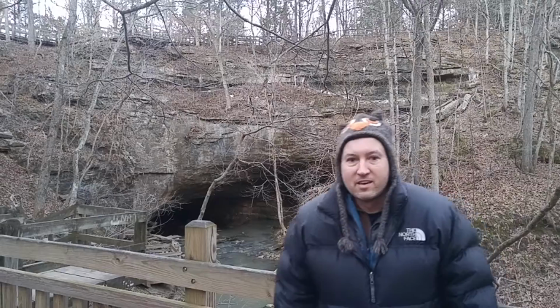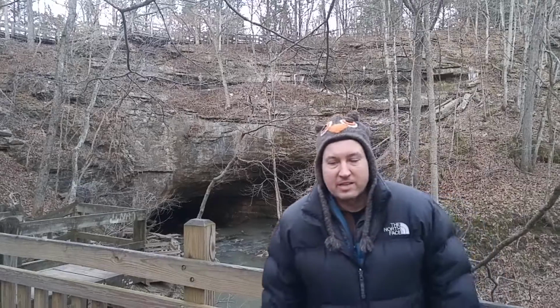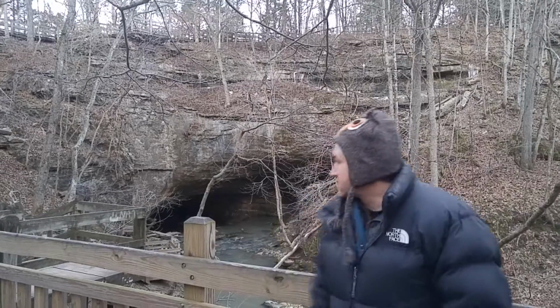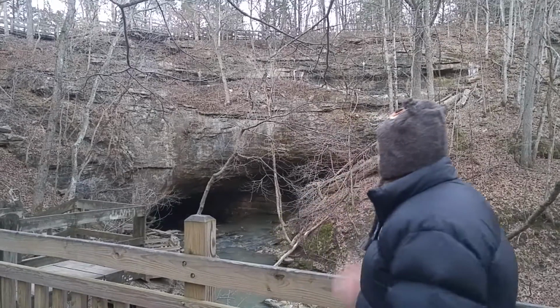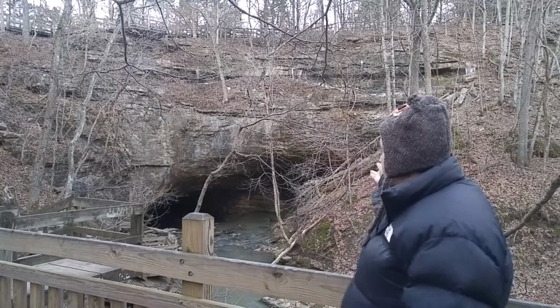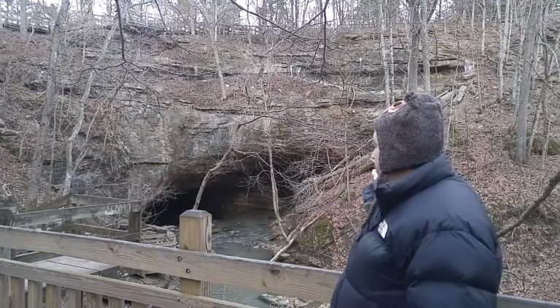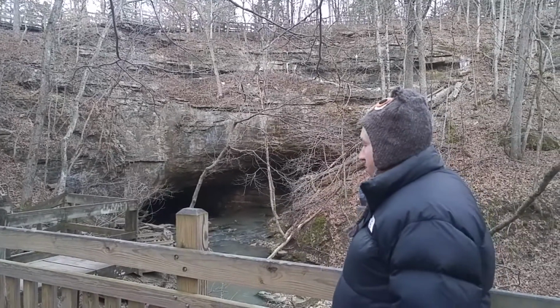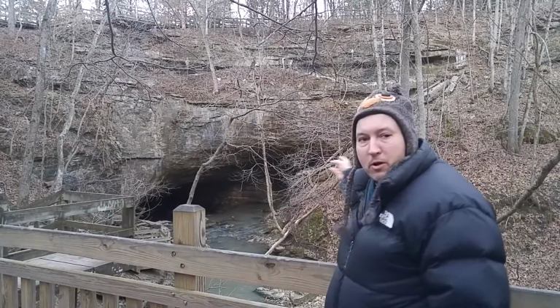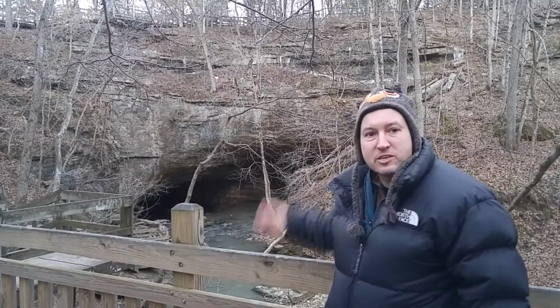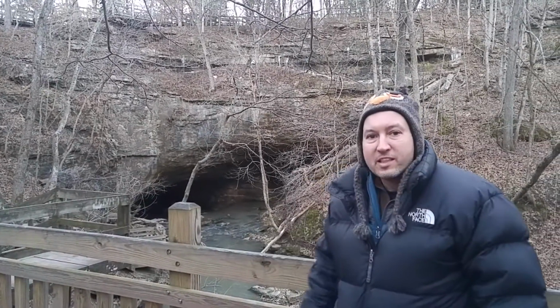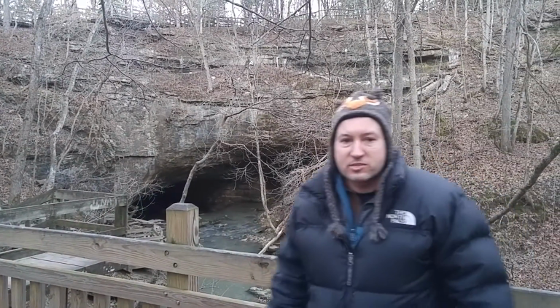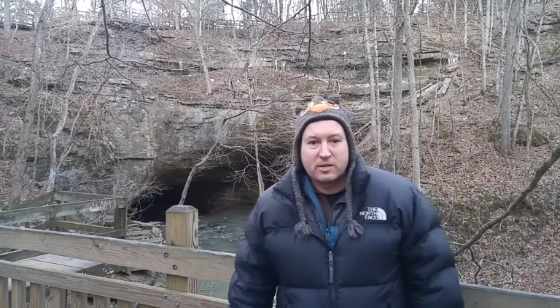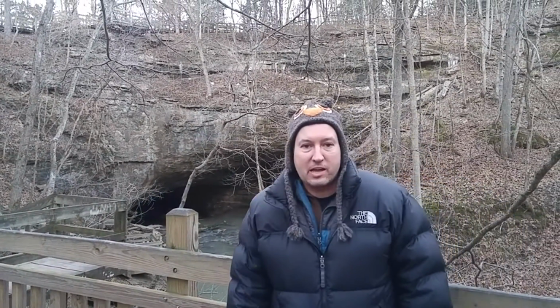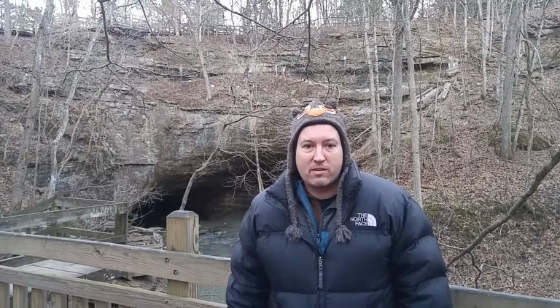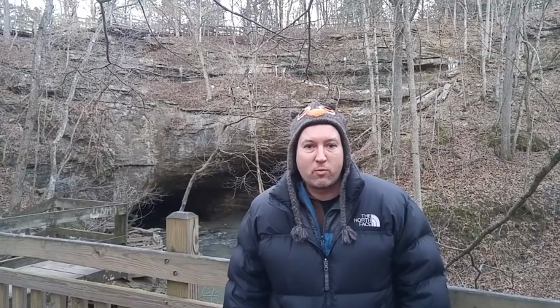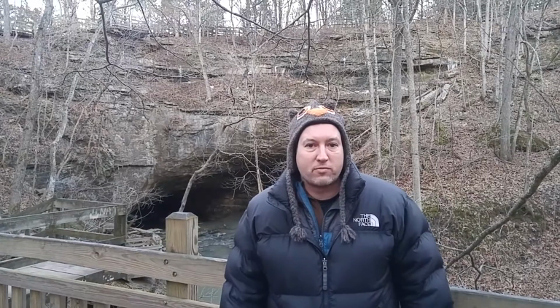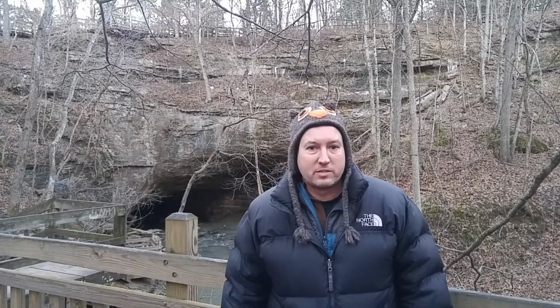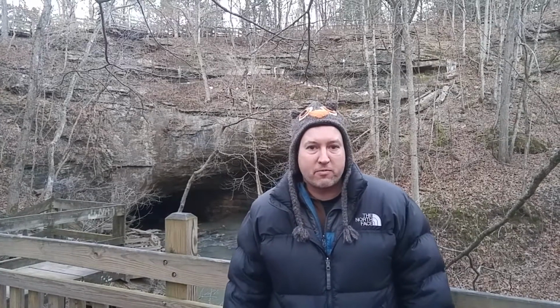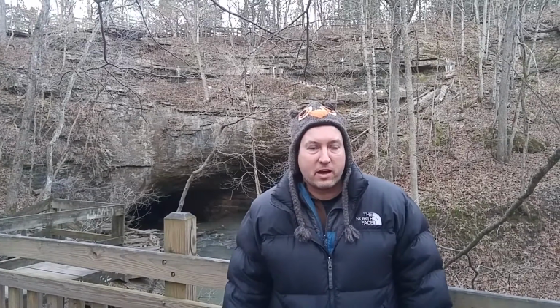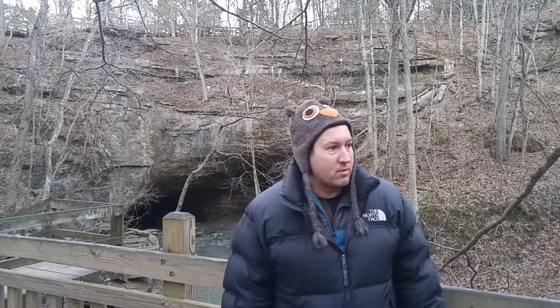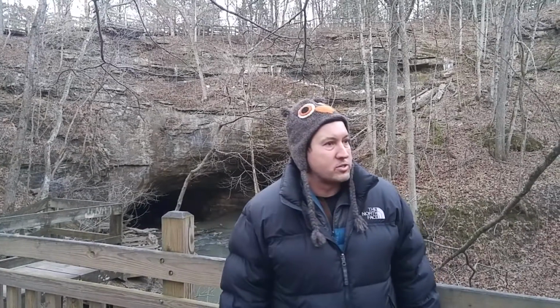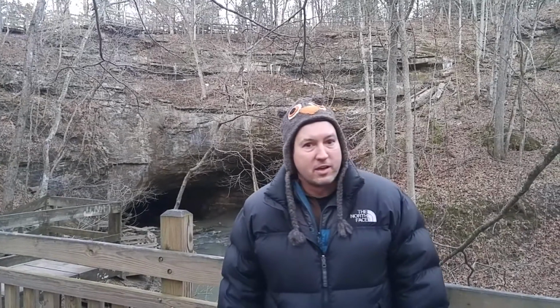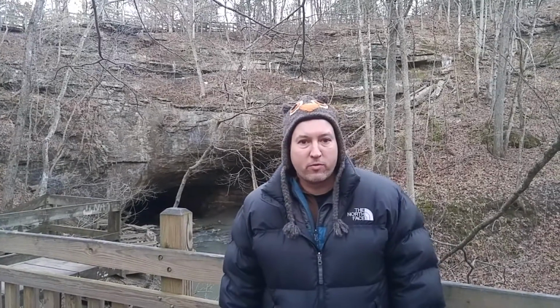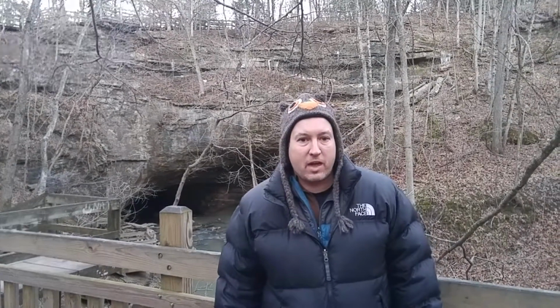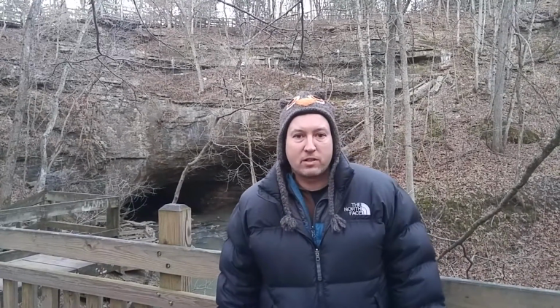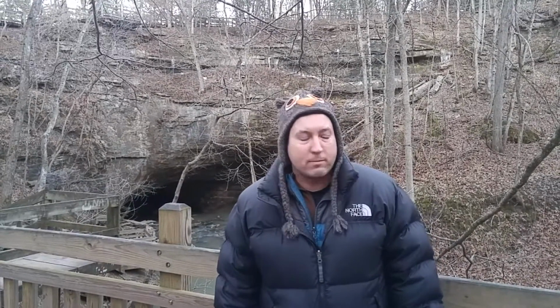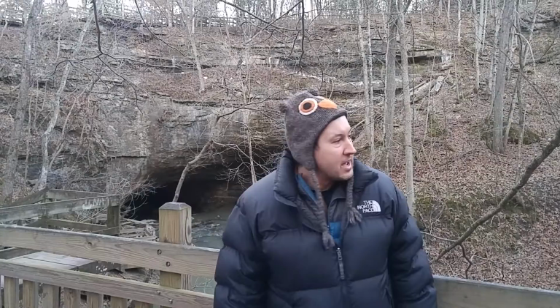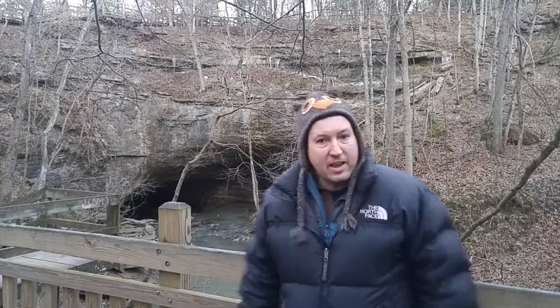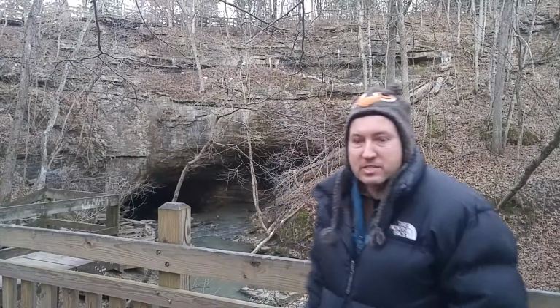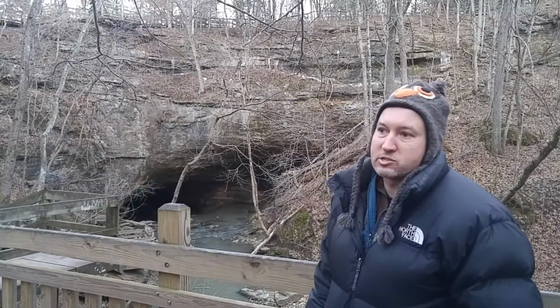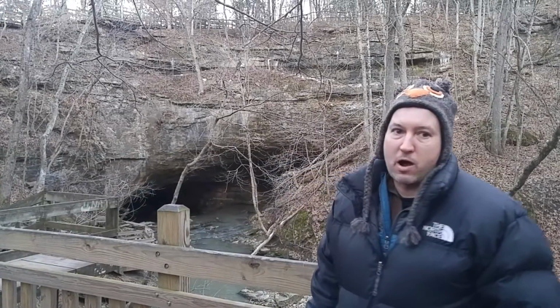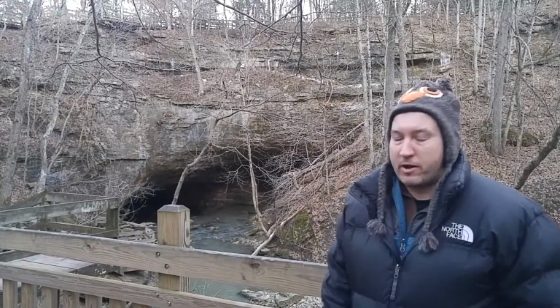This is the other side of the rock bridge. This used to be a giant cave where the water flowed on top of it causing erosion. The roof of the cave collapsed and now it's a natural rock bridge.